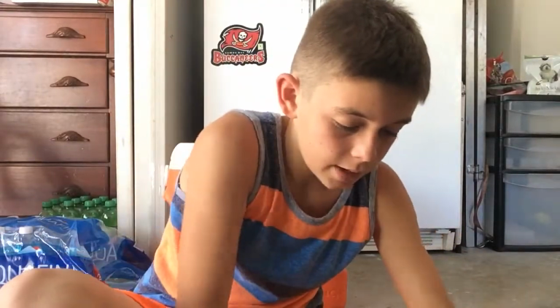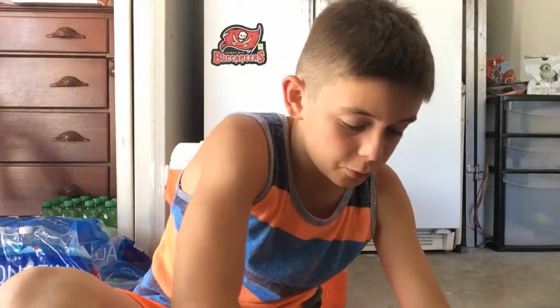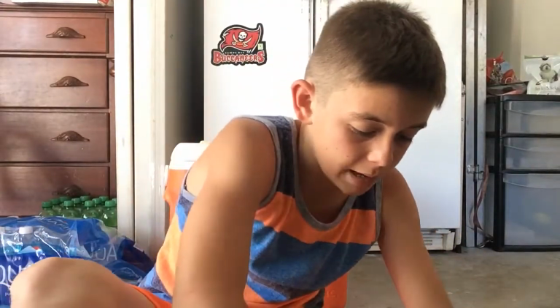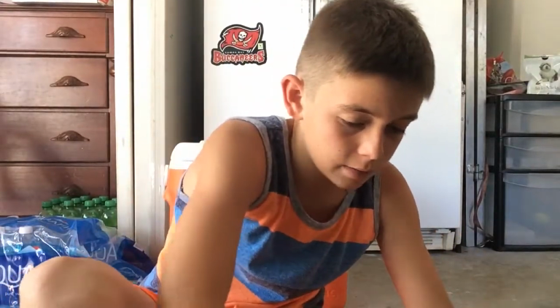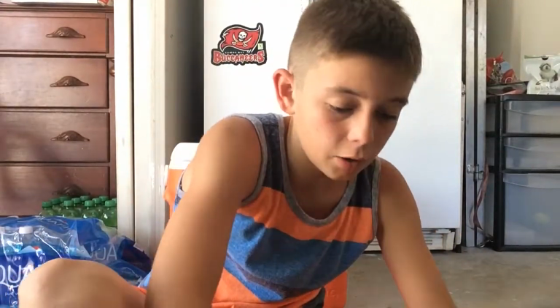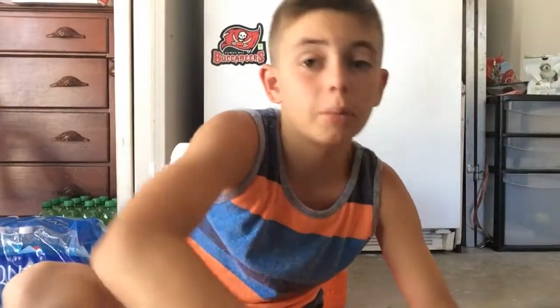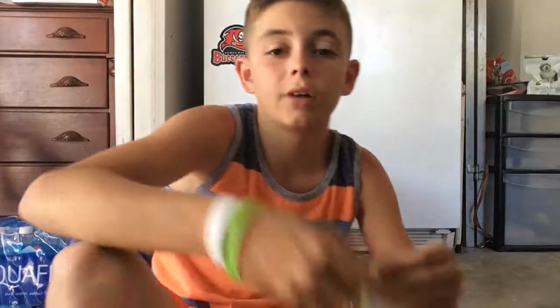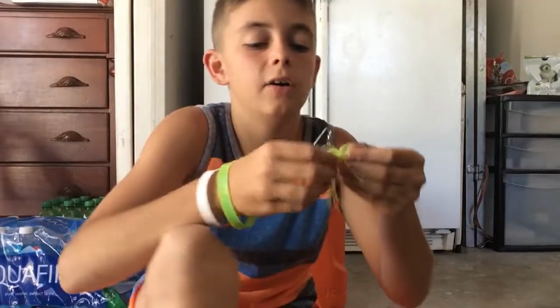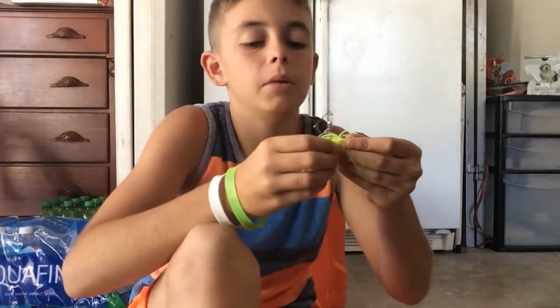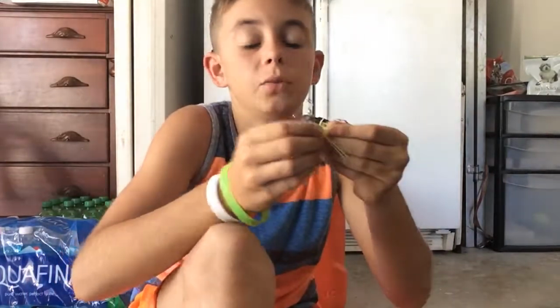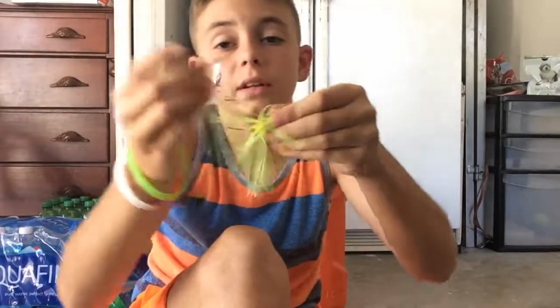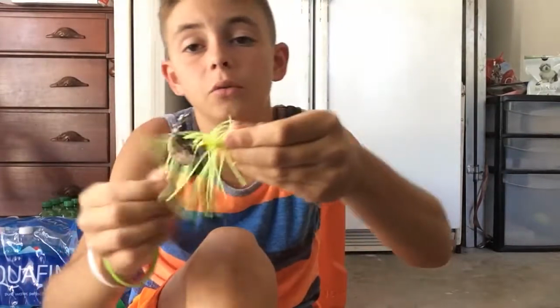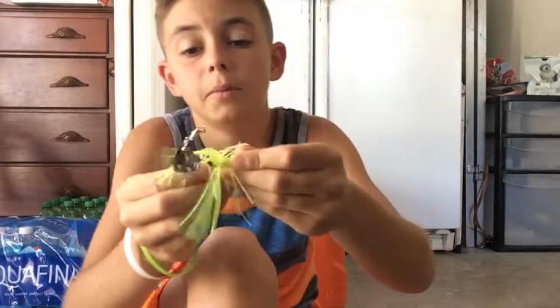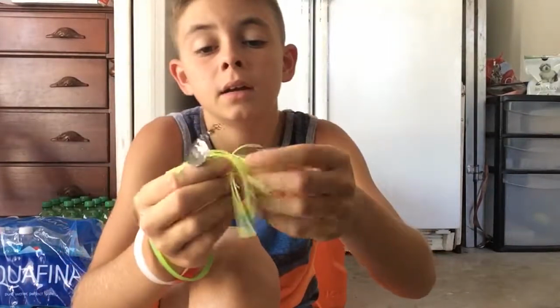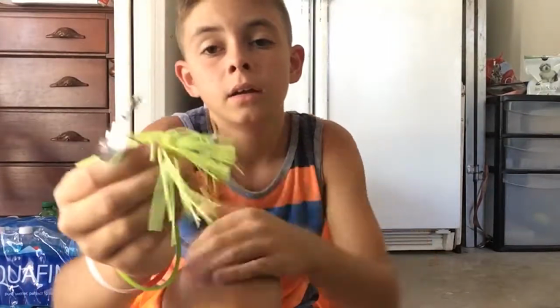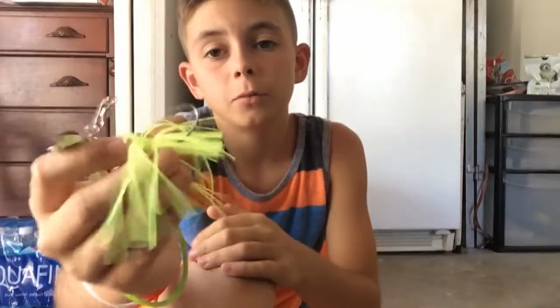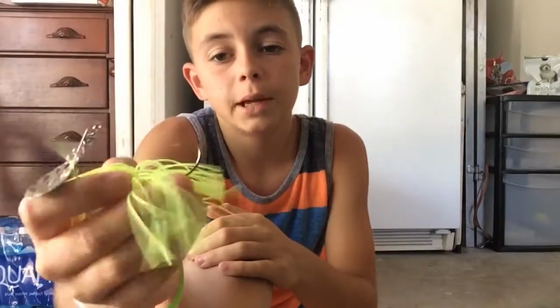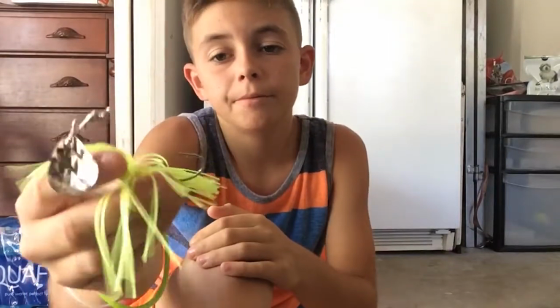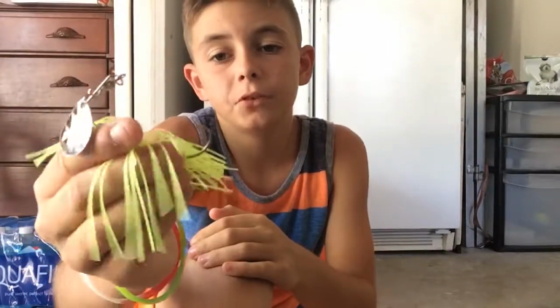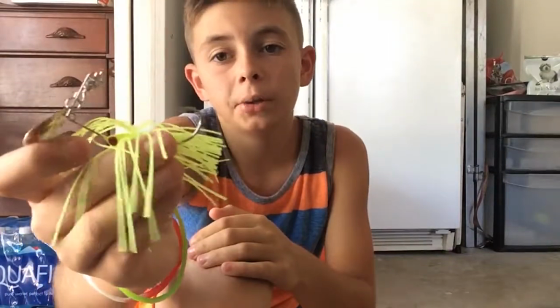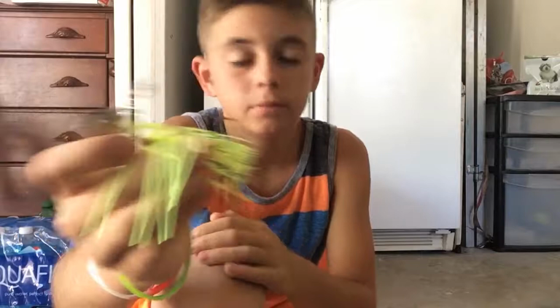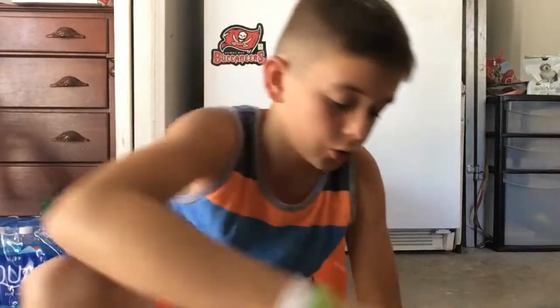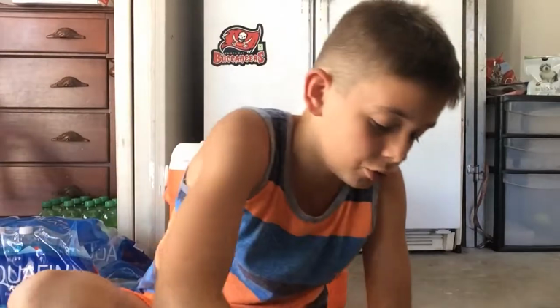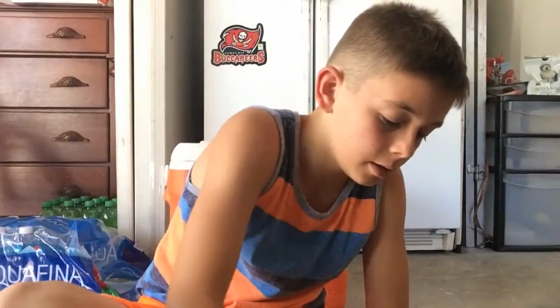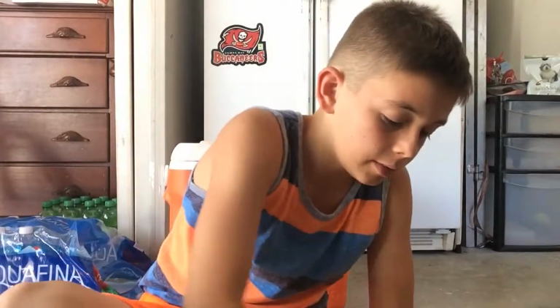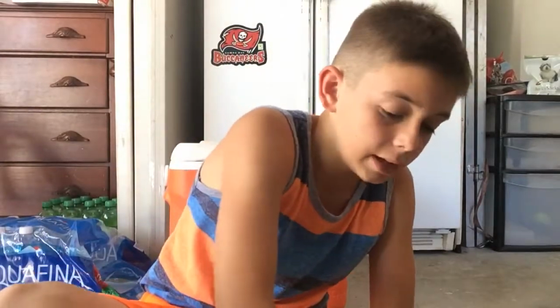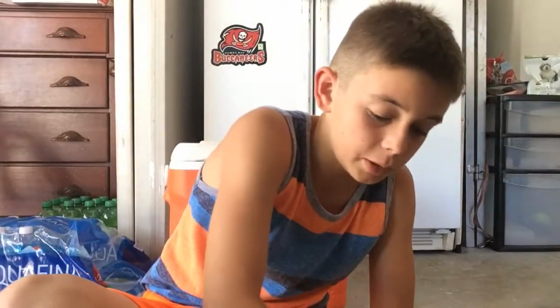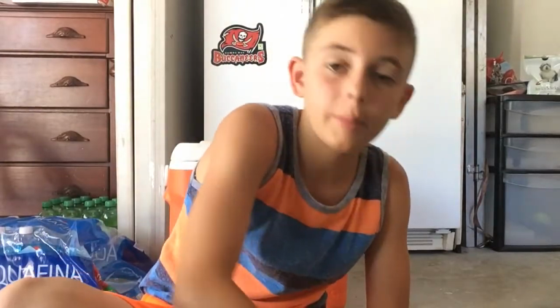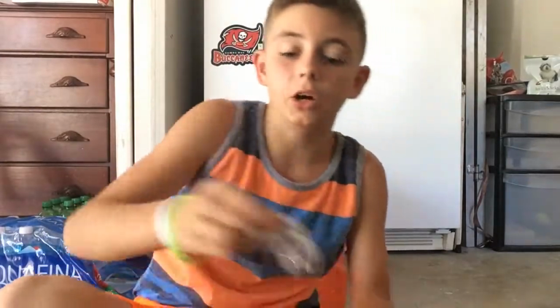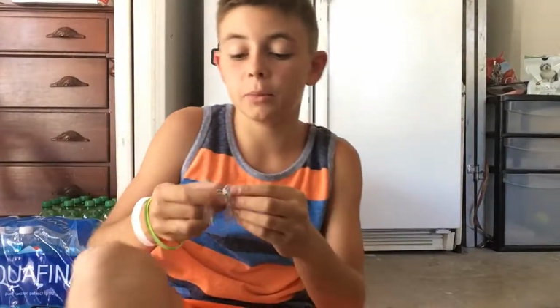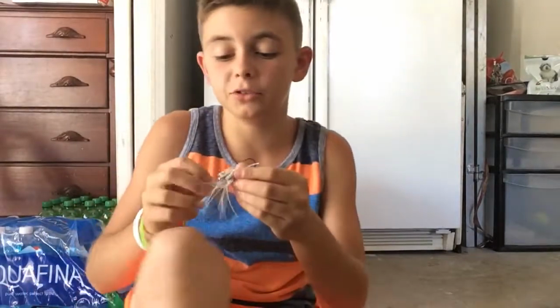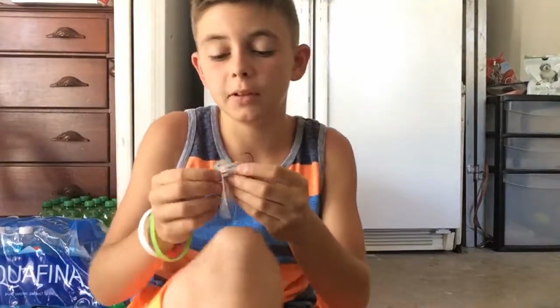Then spinnerbait — my other one's on my rod right now, but this one's a little mini spinnerbait, it's neon. And then when you get into the chatterbaits — I love chatterbaits.